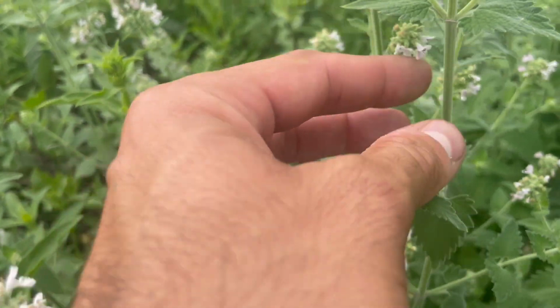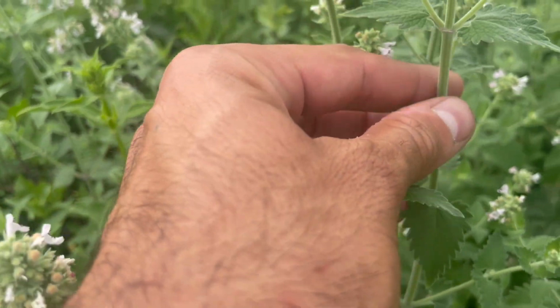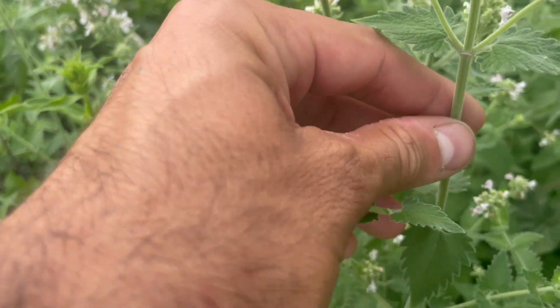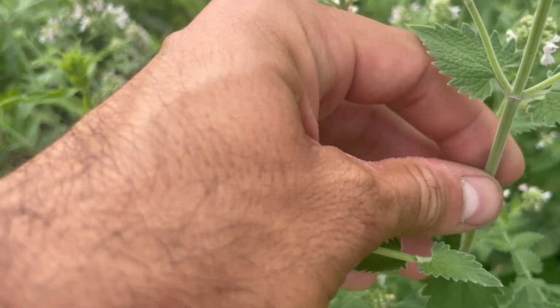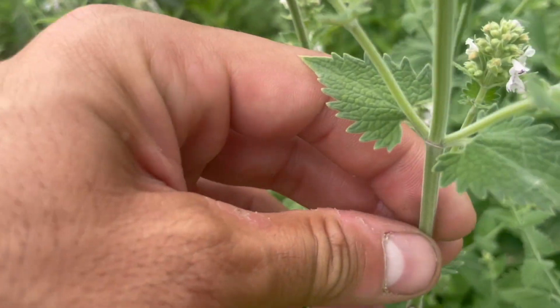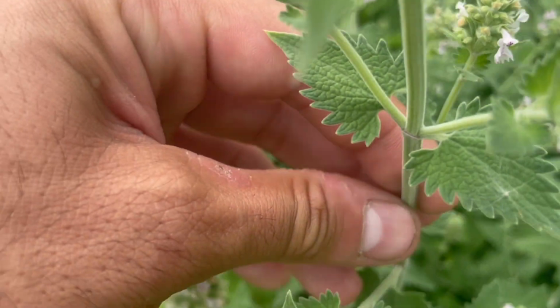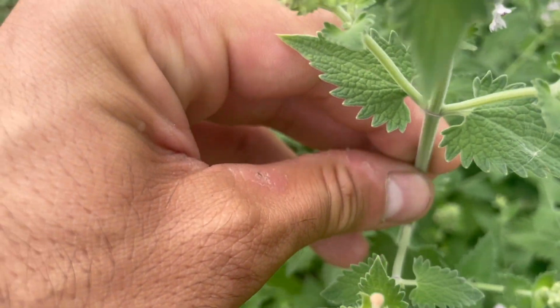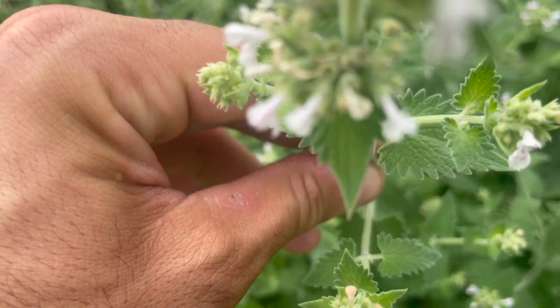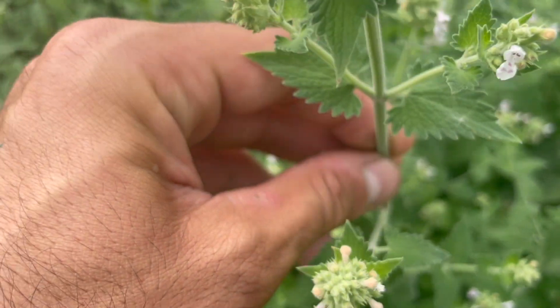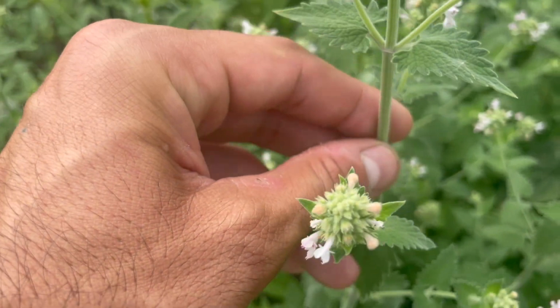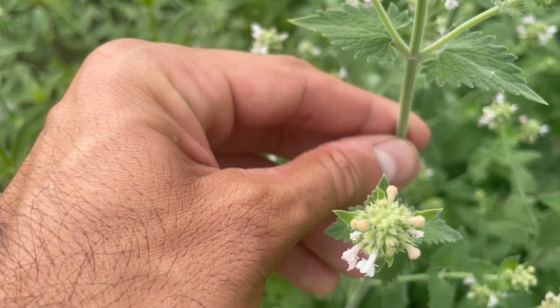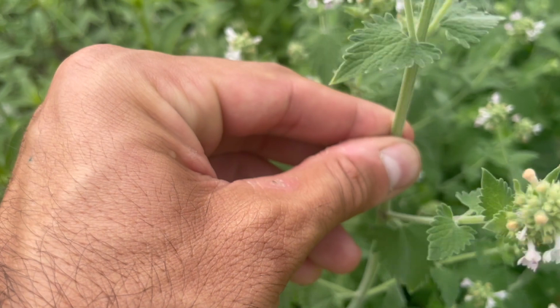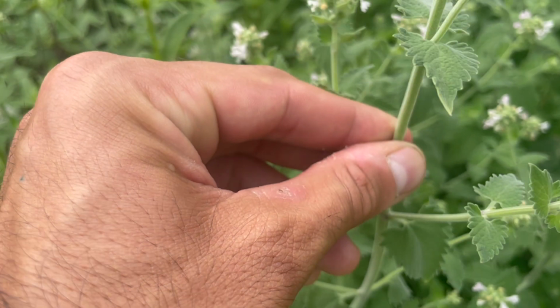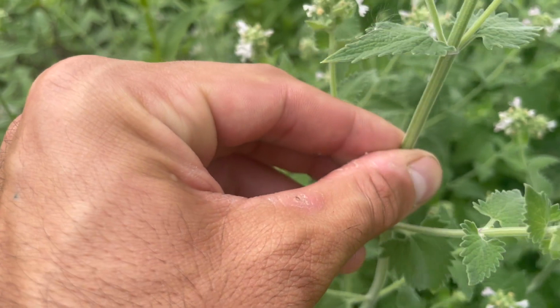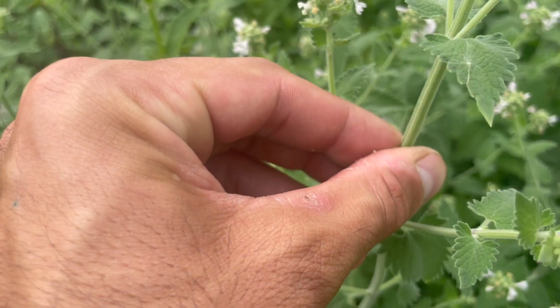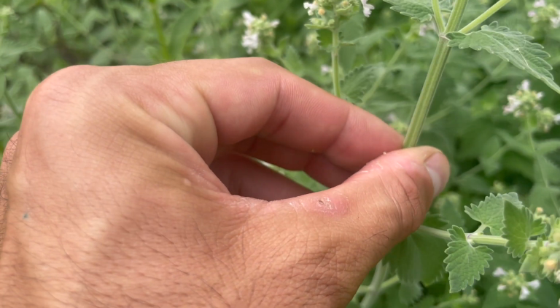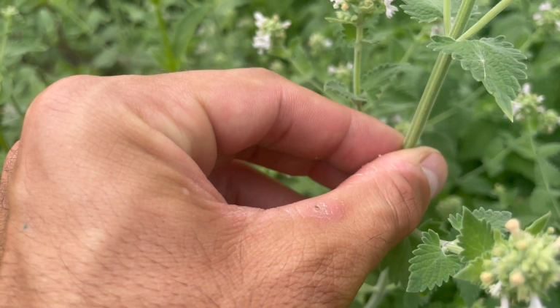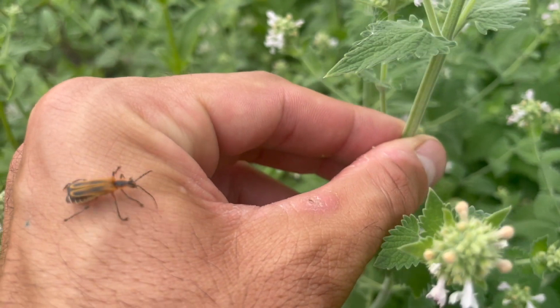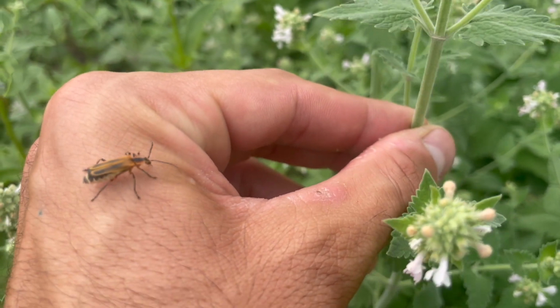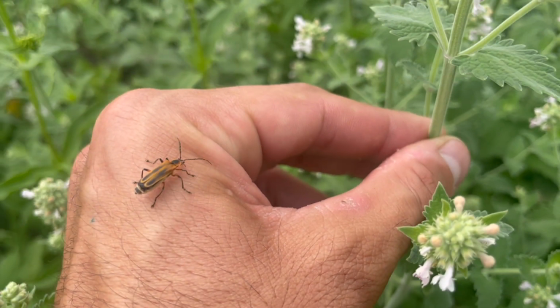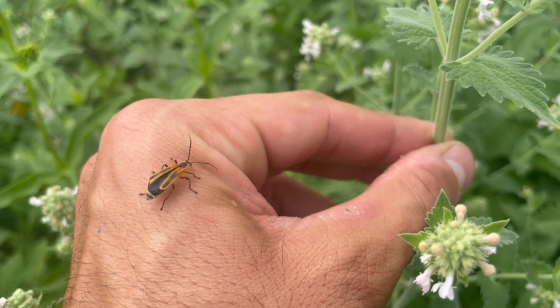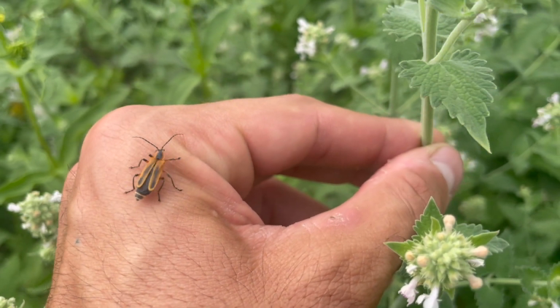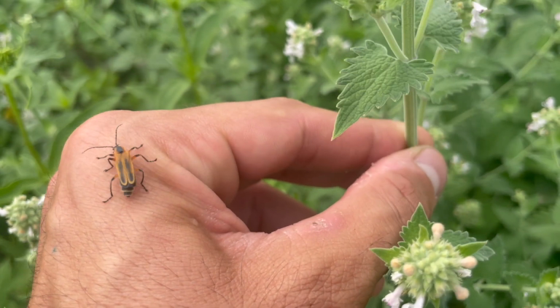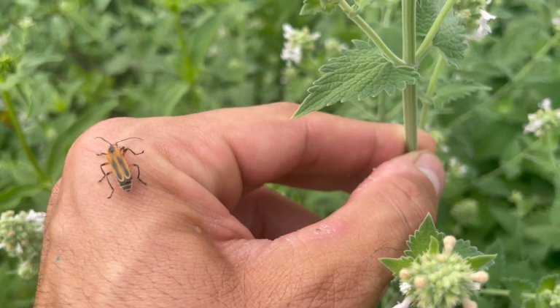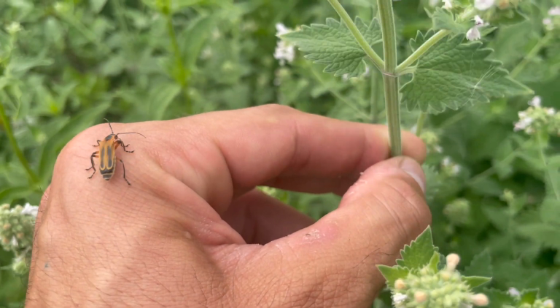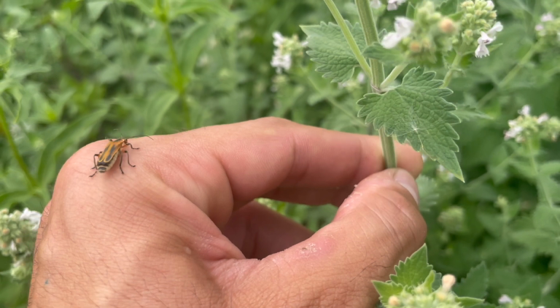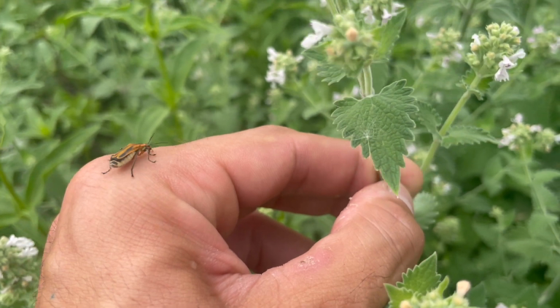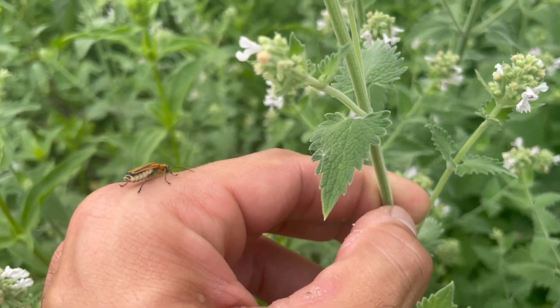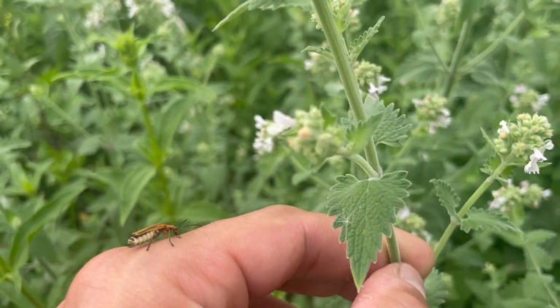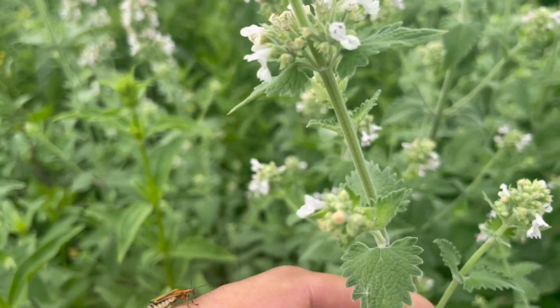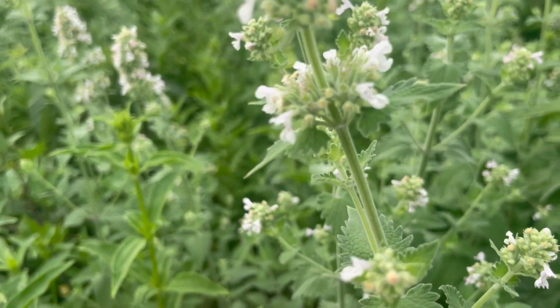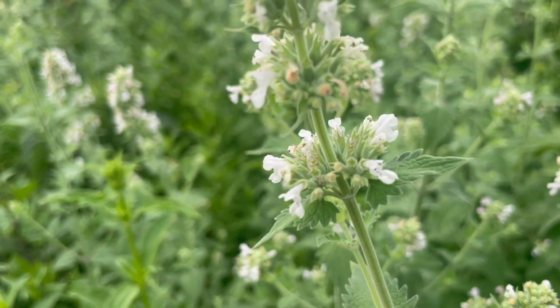For cats that have a positive reaction to the plant, it's recommended by veterinarians to leave some about the house for extended periods of time to help with separation anxiety, as it's been known to reduce anxiety and relieve pain and stress.